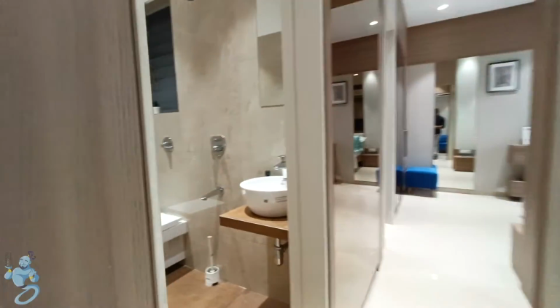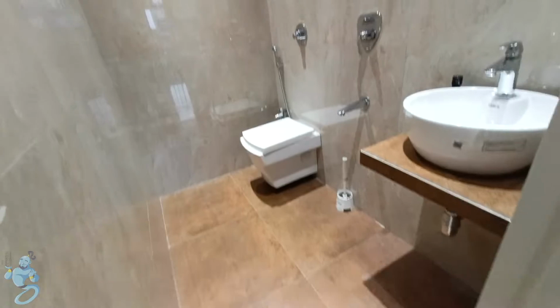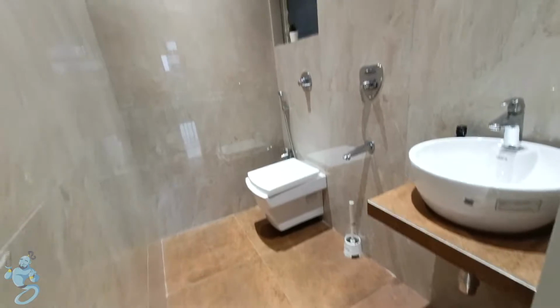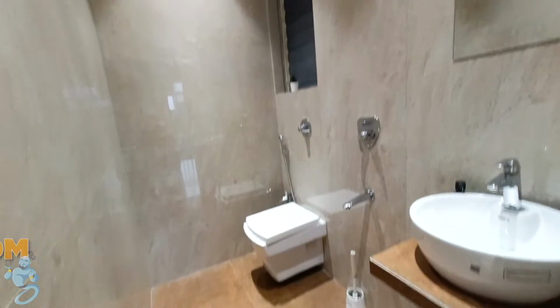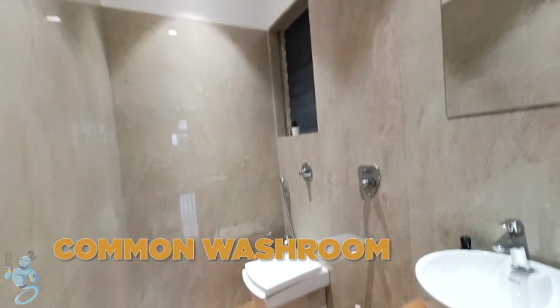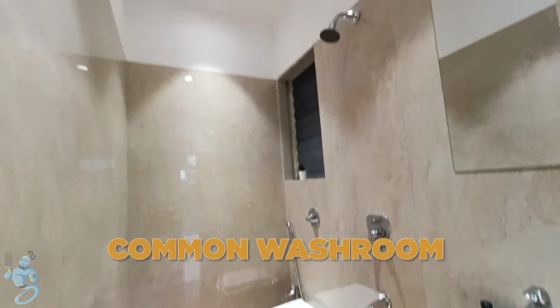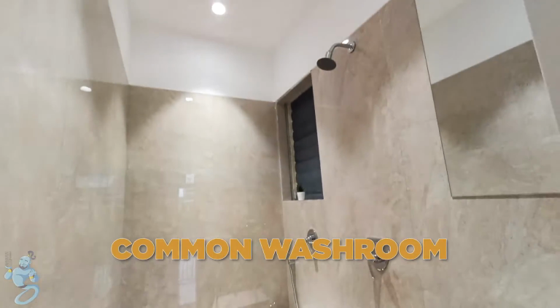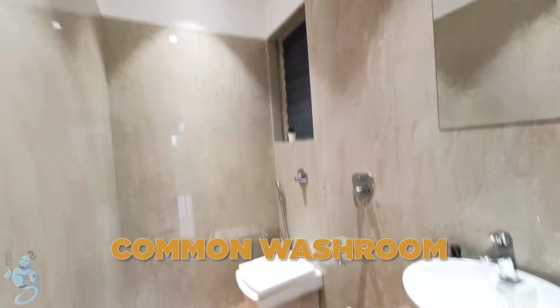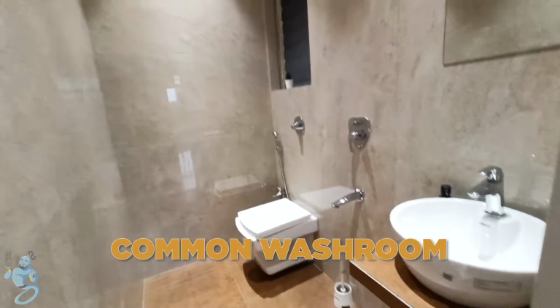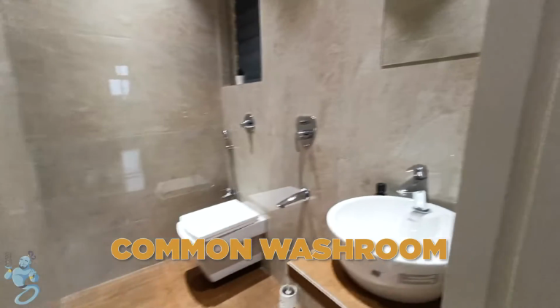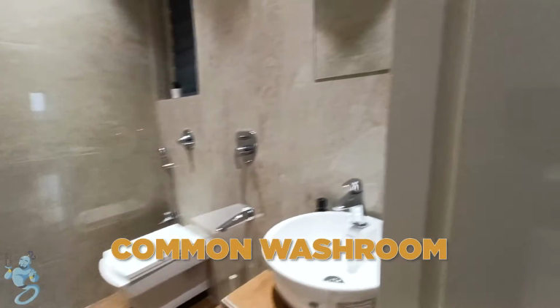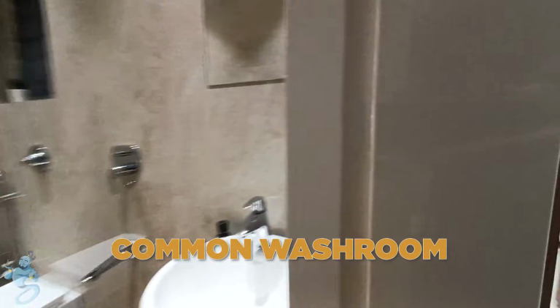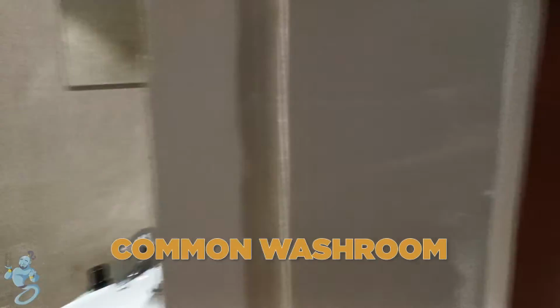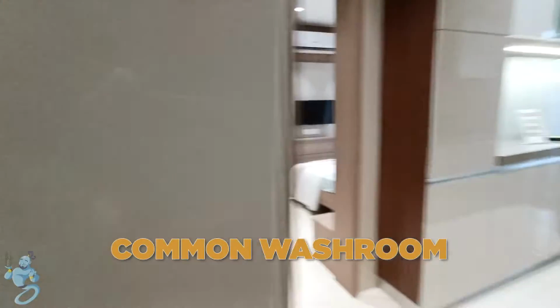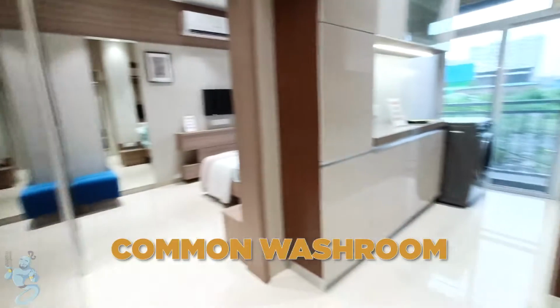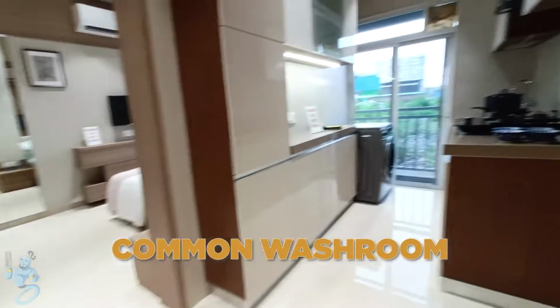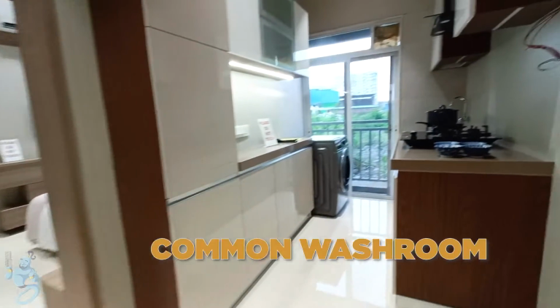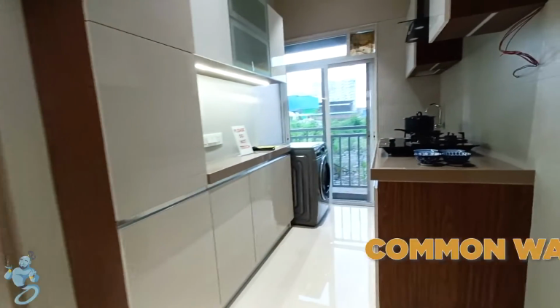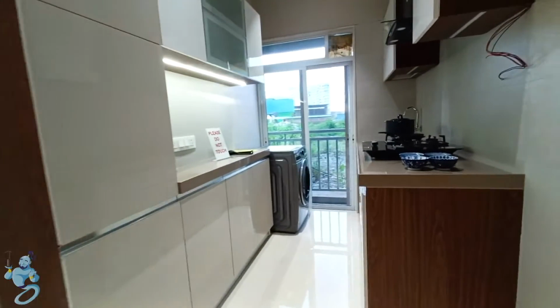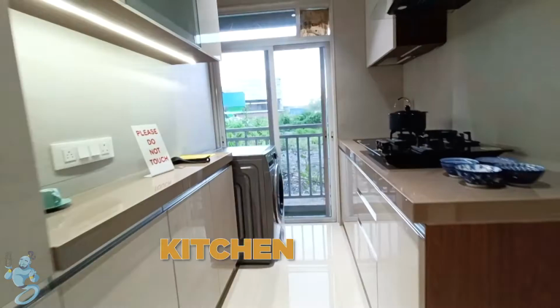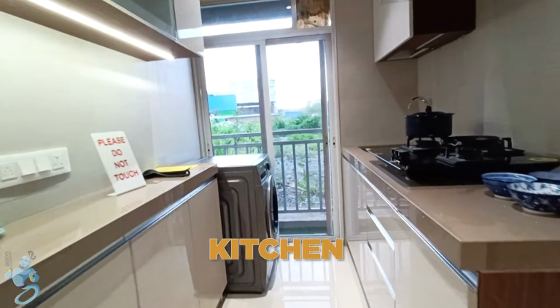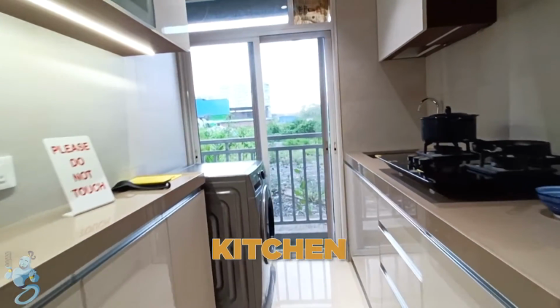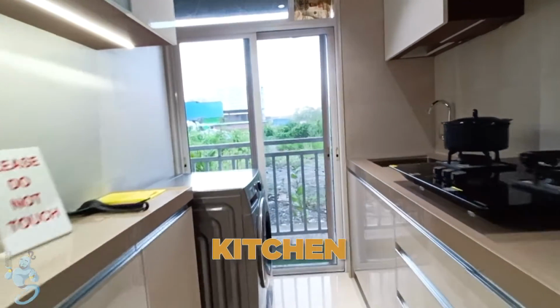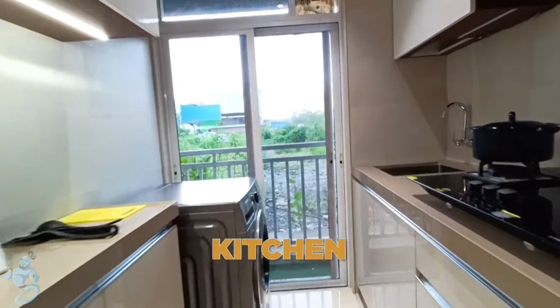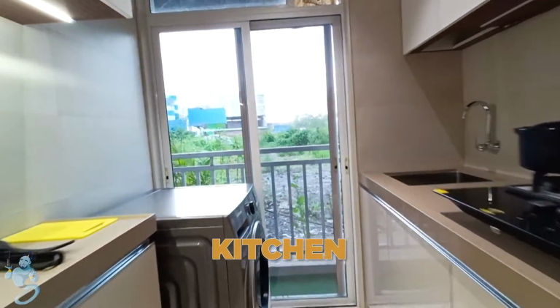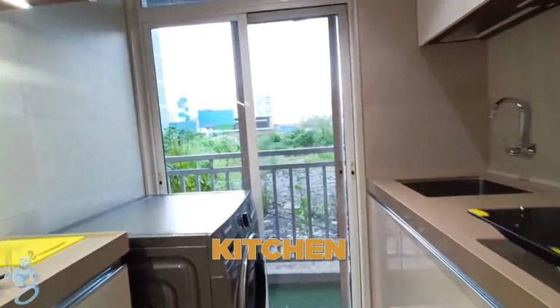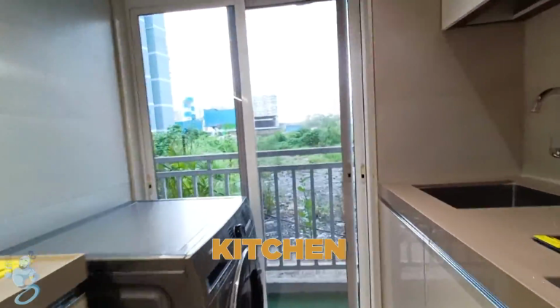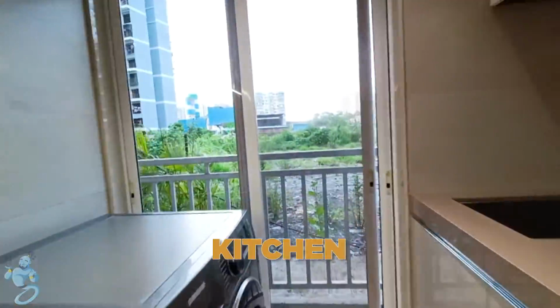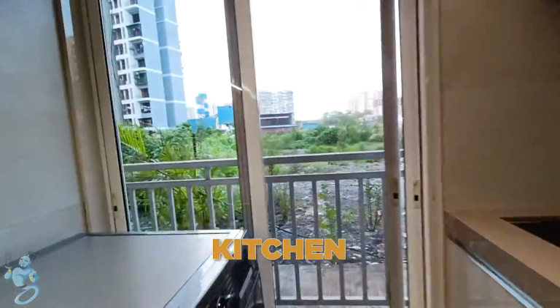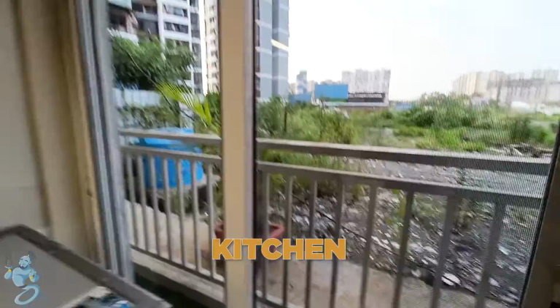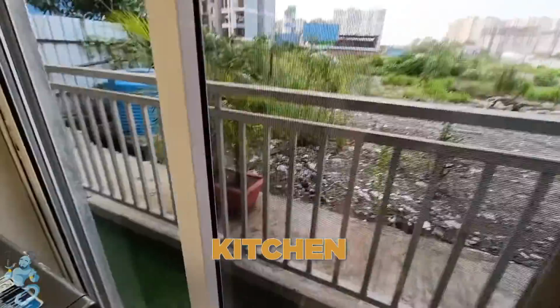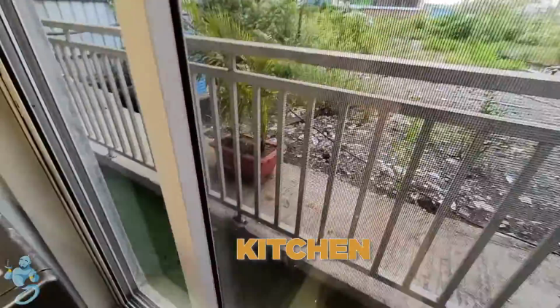Then as we go inside, we have a common washroom in the passage on the left, and opposite to it we have a kitchen. We have parallel platforms and space for a fridge and washing machine here as well.